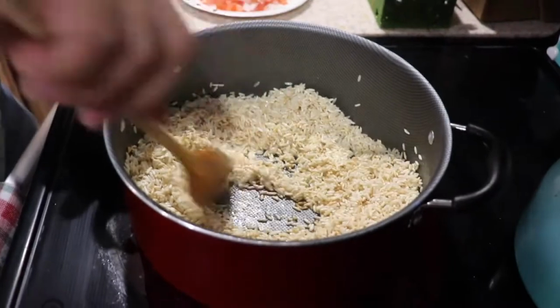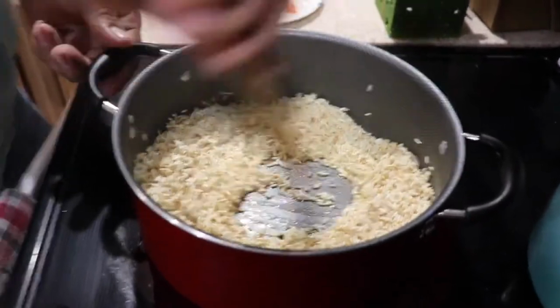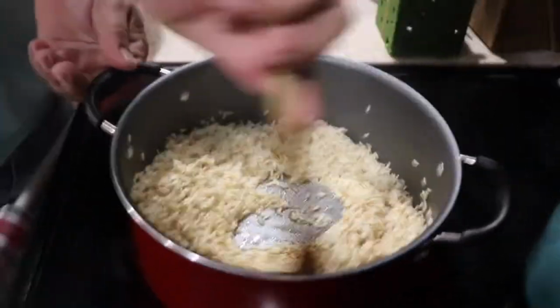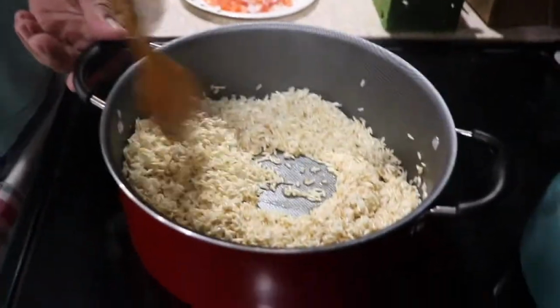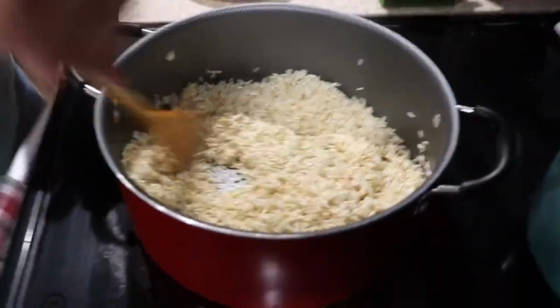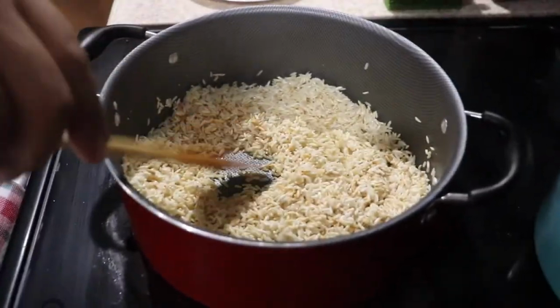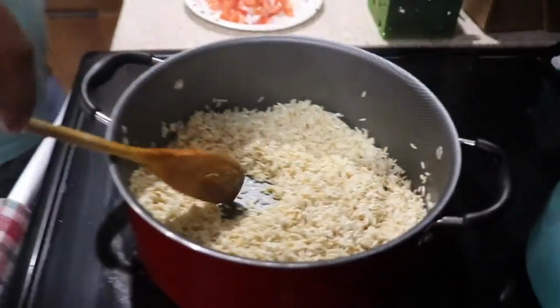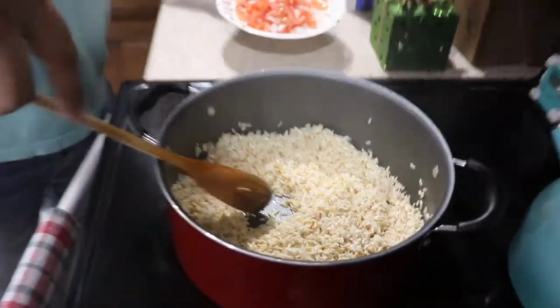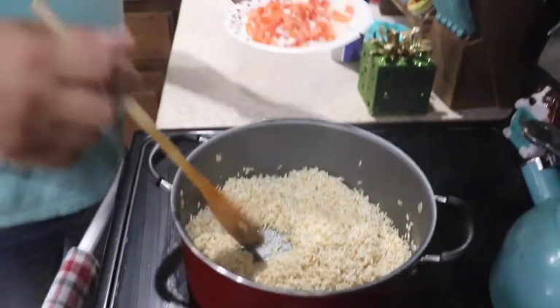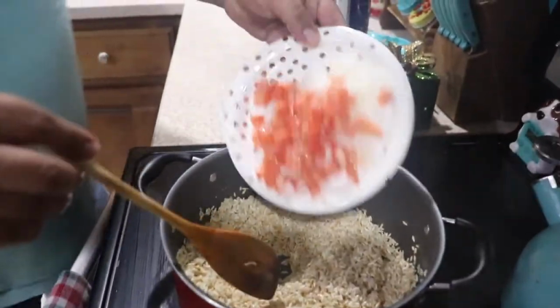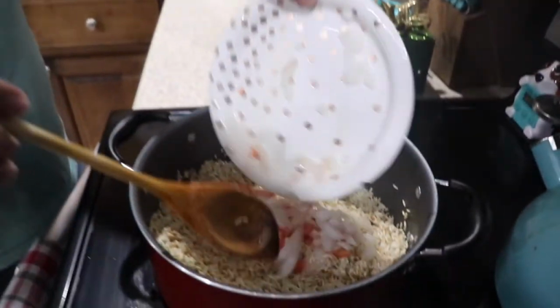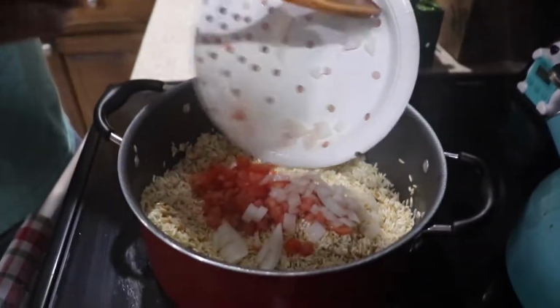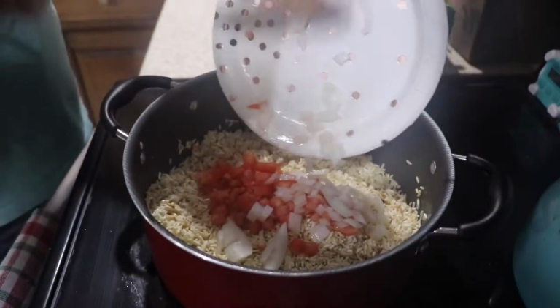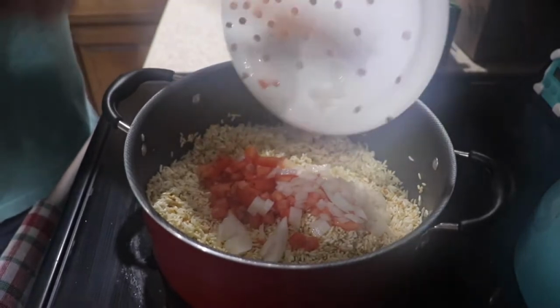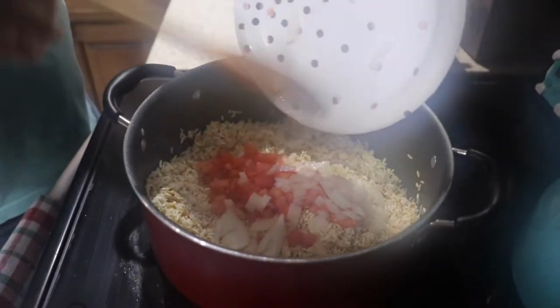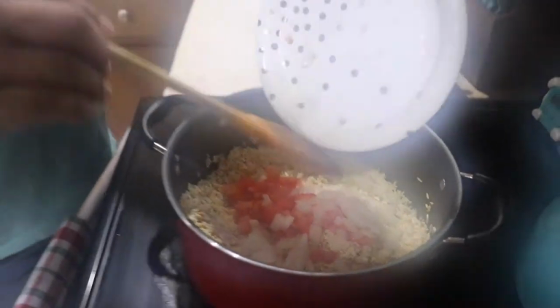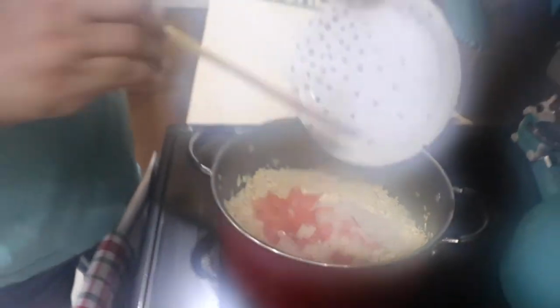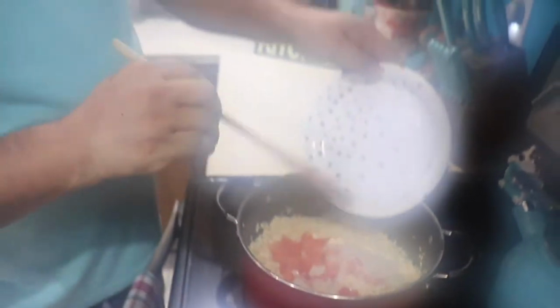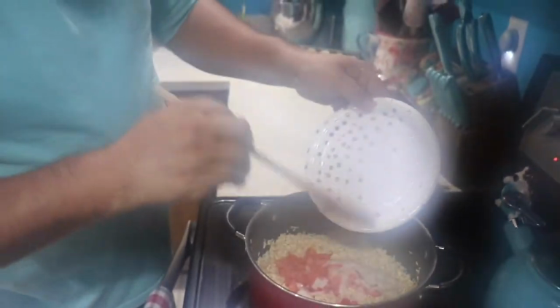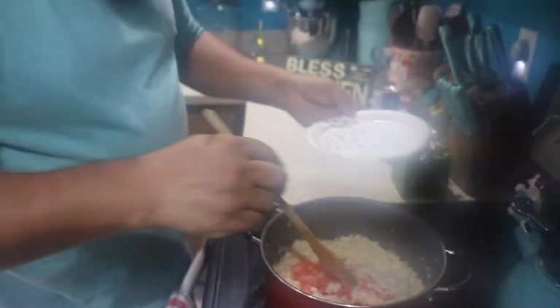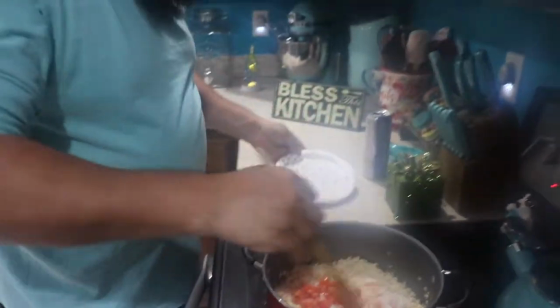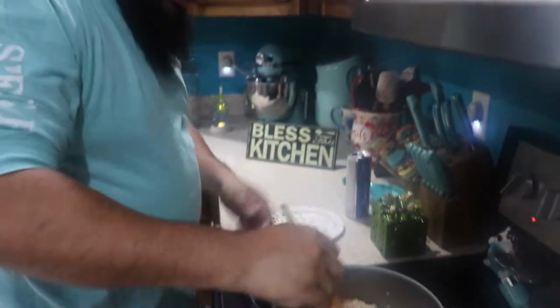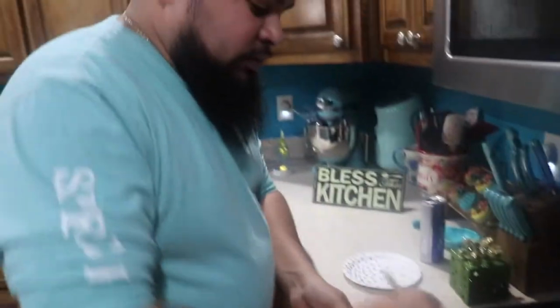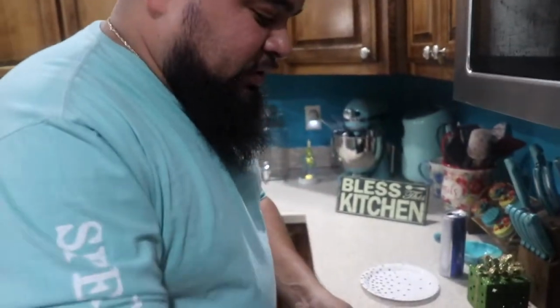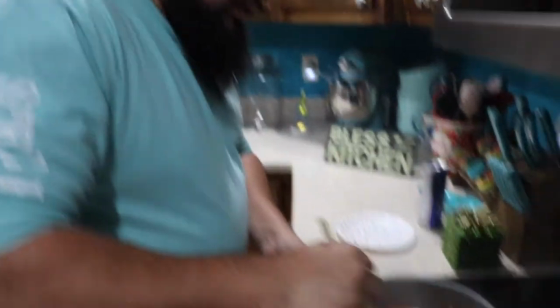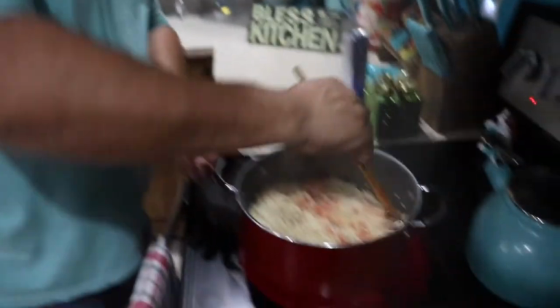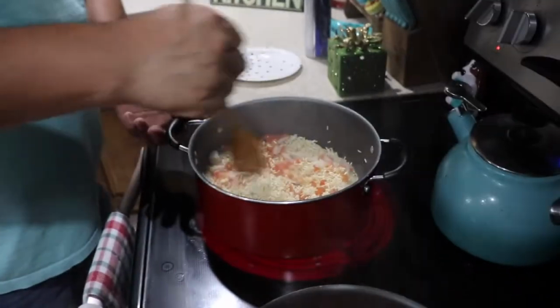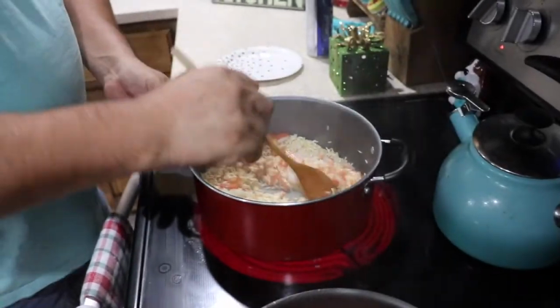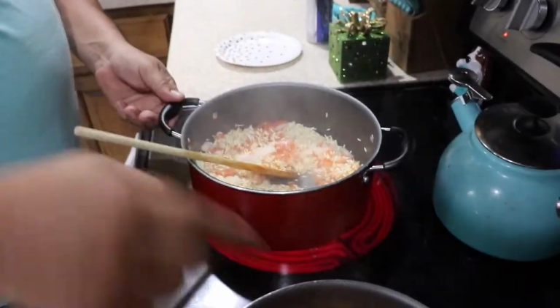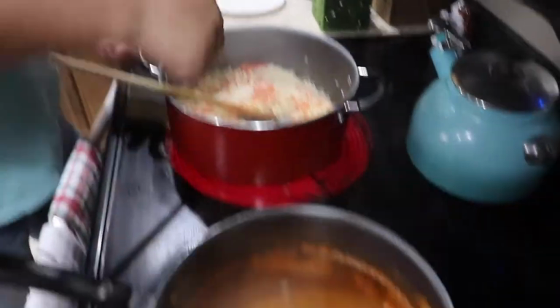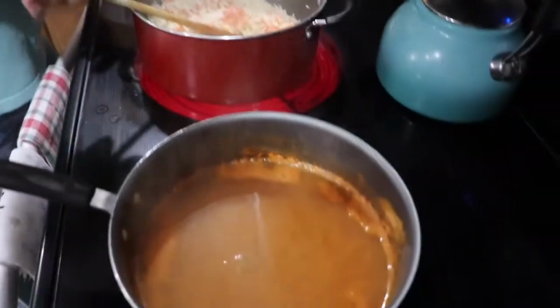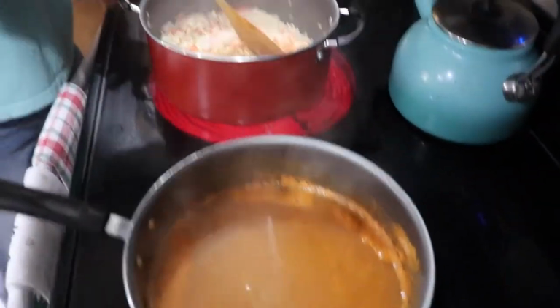All right, this rice is getting a little color. Go ahead and throw your onions and tomatoes in — a cup of small tomatoes and about a quarter of an onion. I'm just going to let this fry for a couple minutes and then we're going to add our water in here.